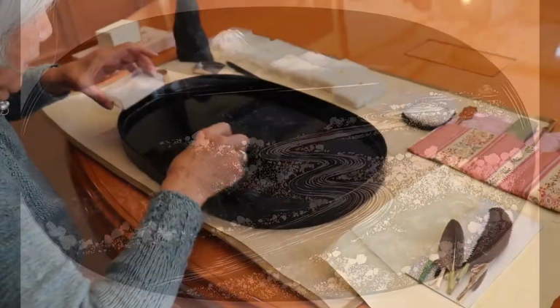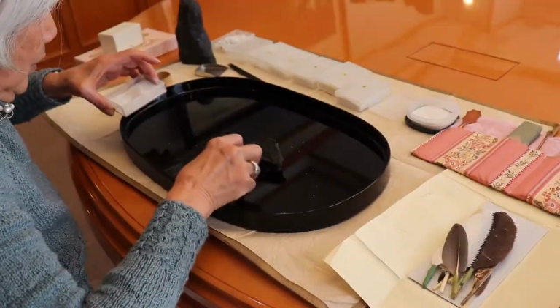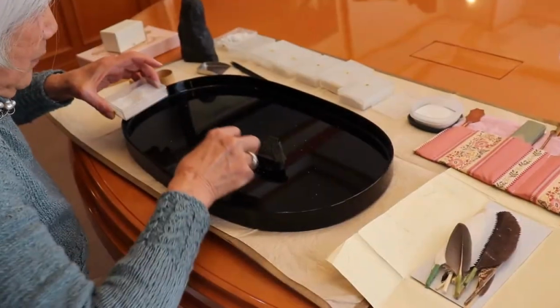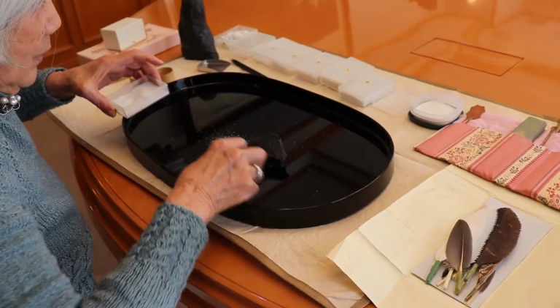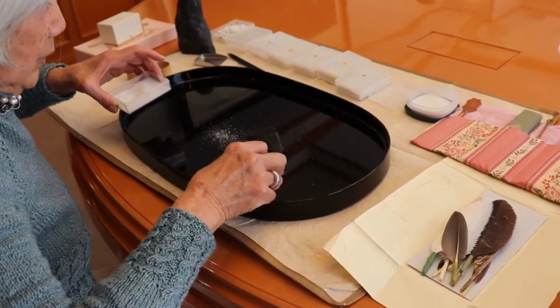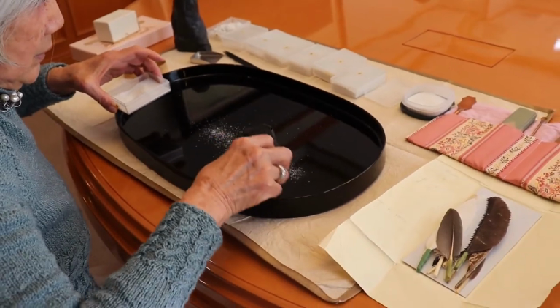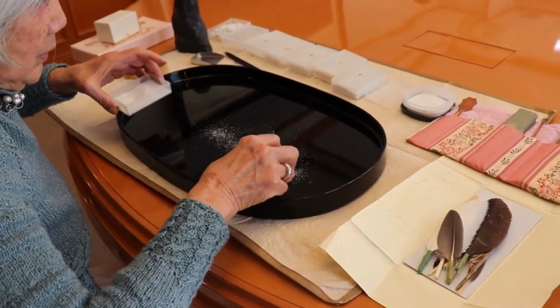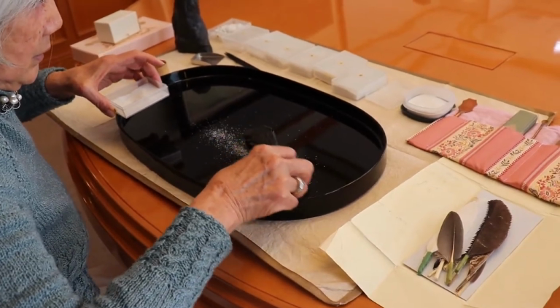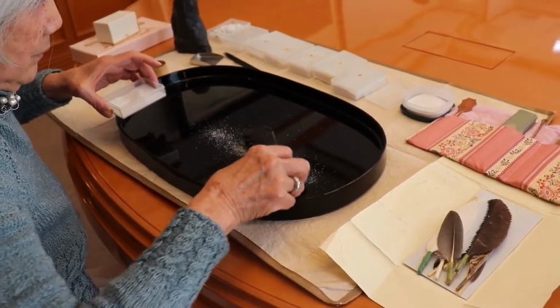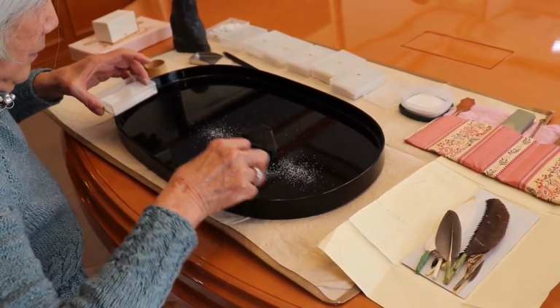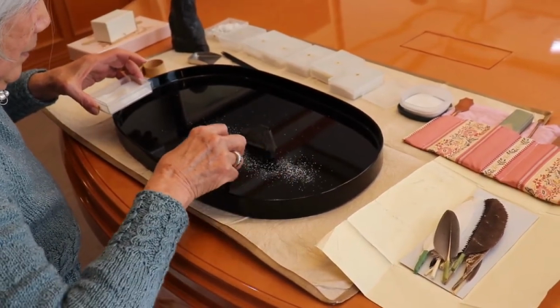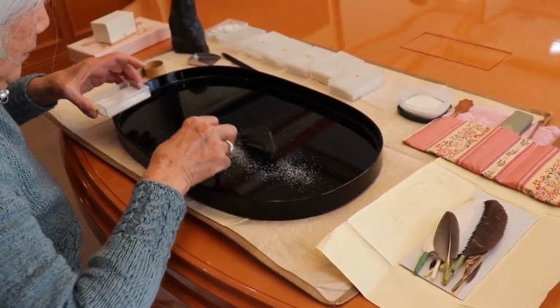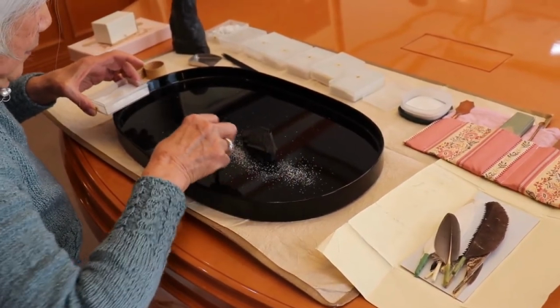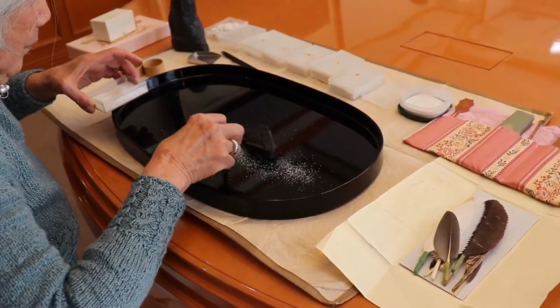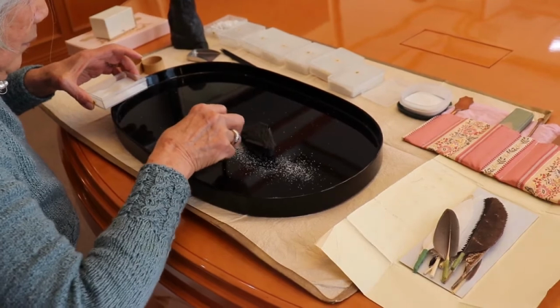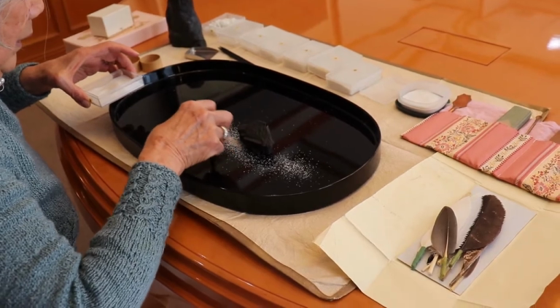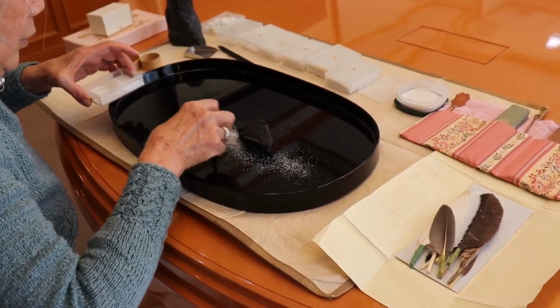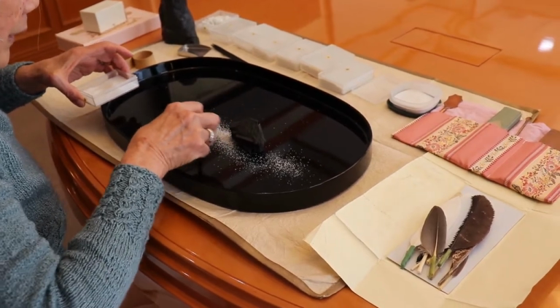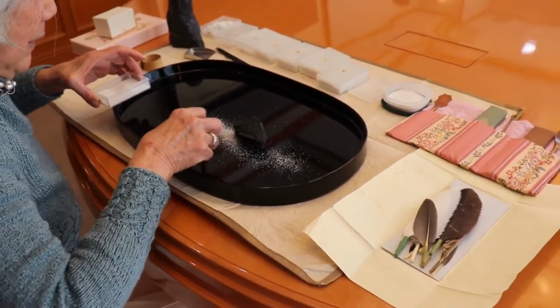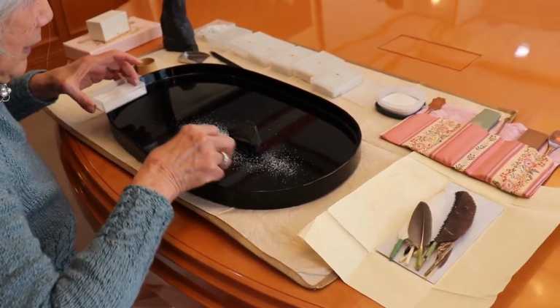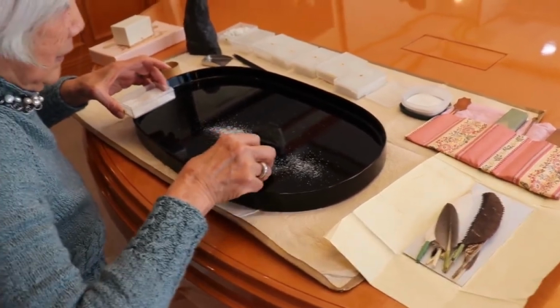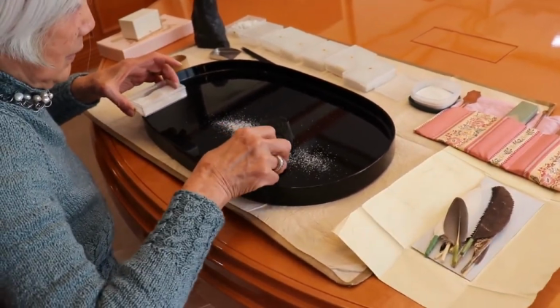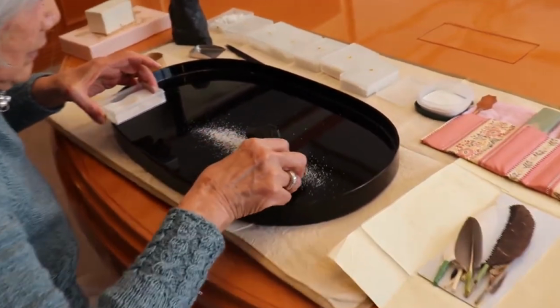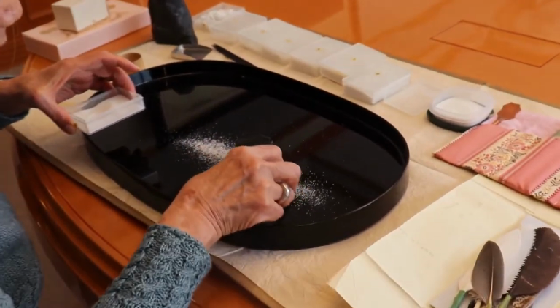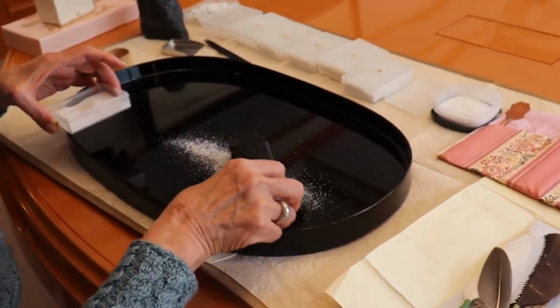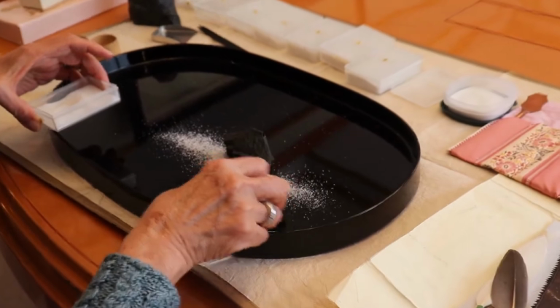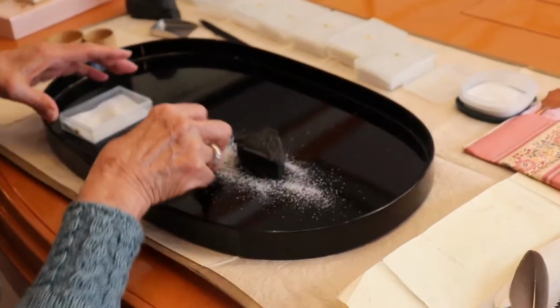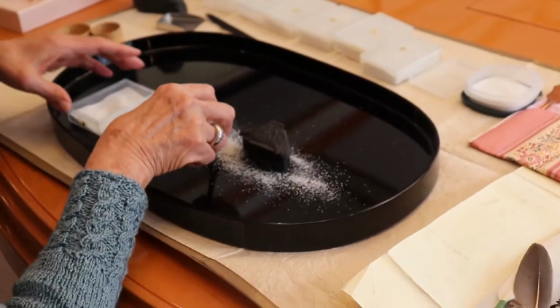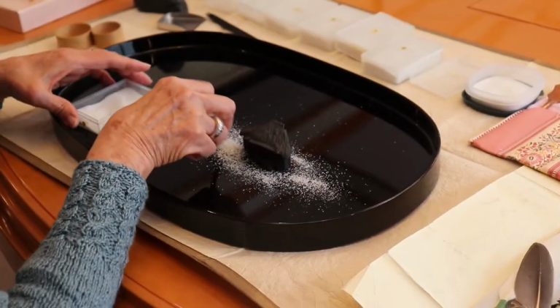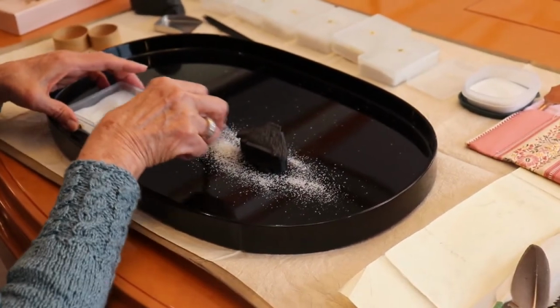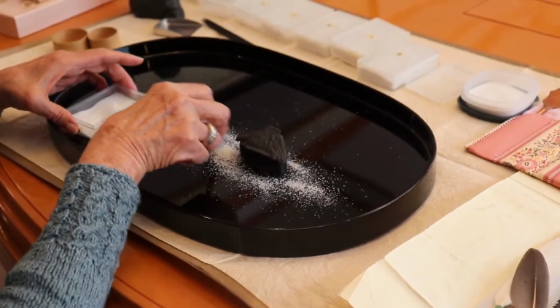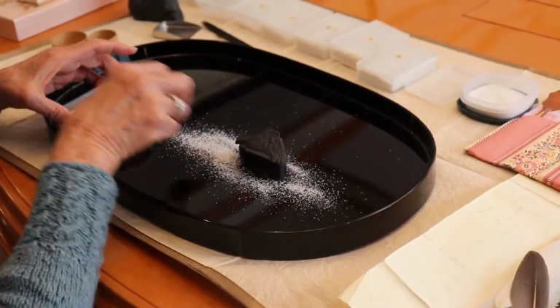The trays used in Bonseki are either rectangular, oval, or fan-shaped, depending on the theme of the landscape. All of them are about 60 by 35 cm in size.